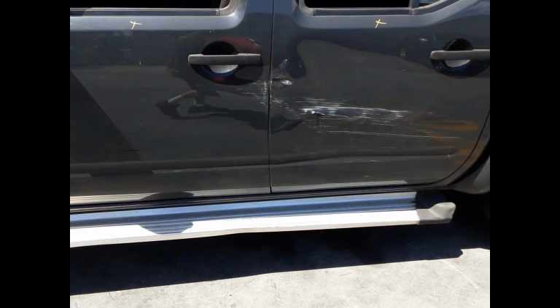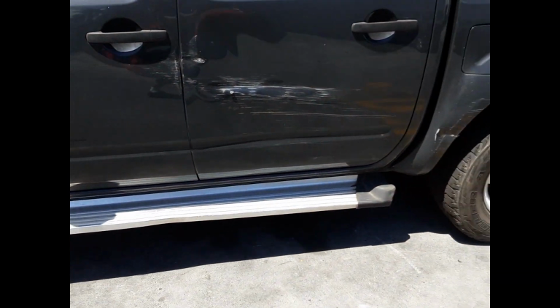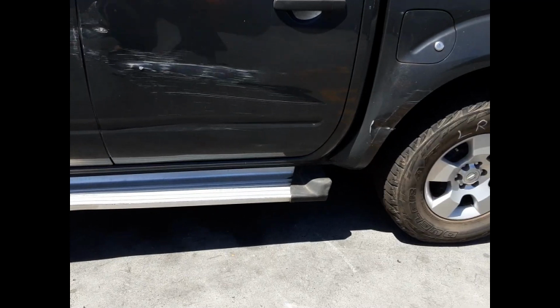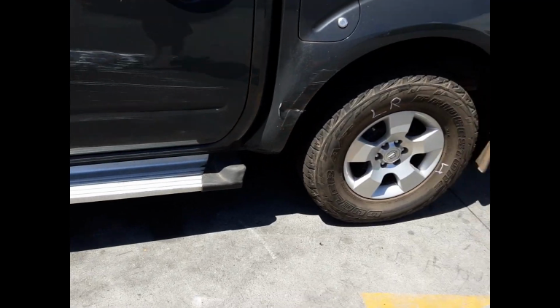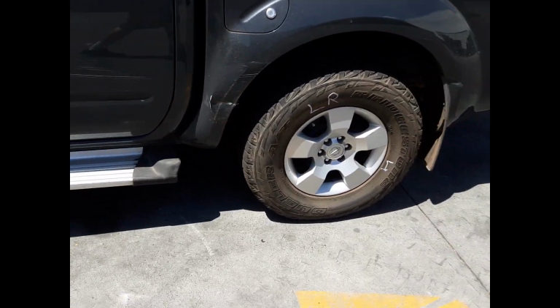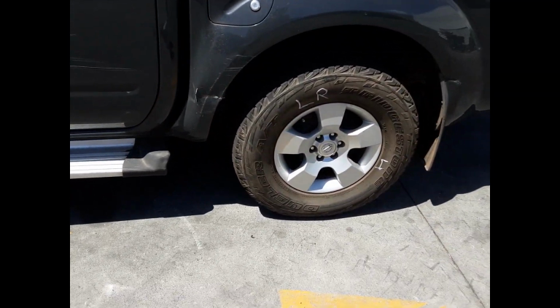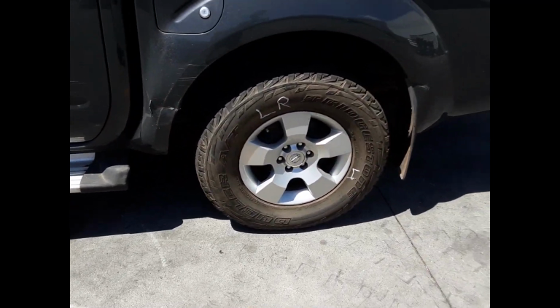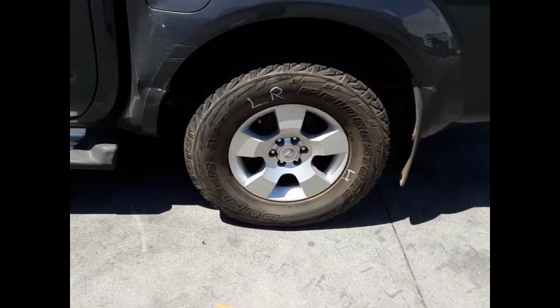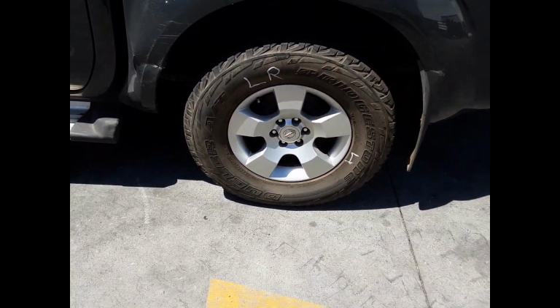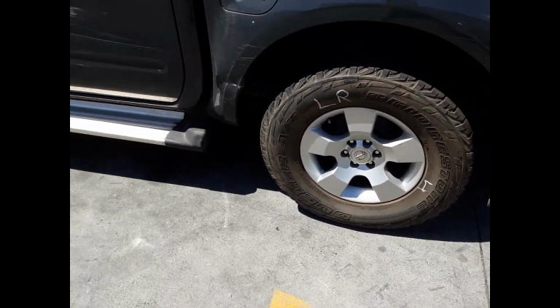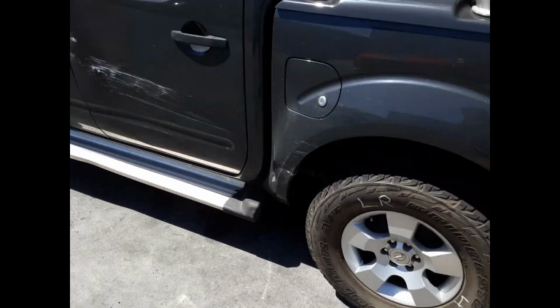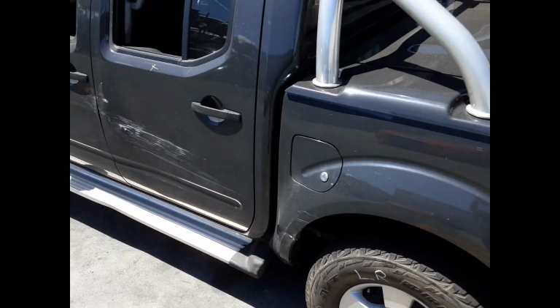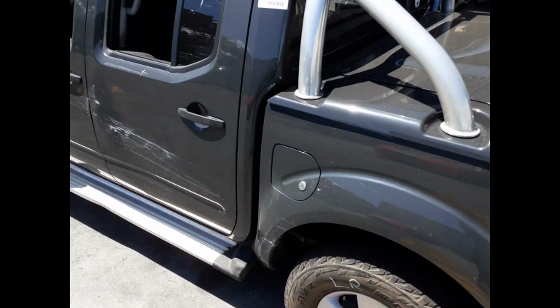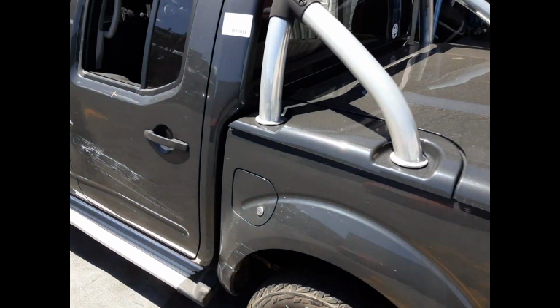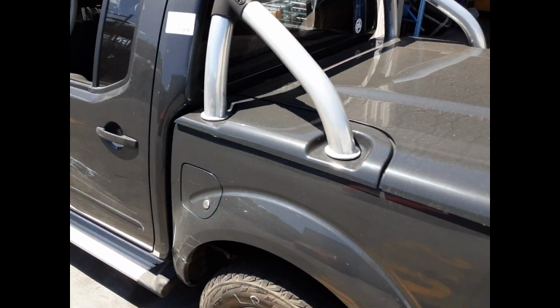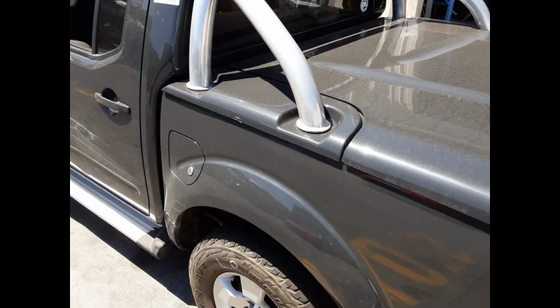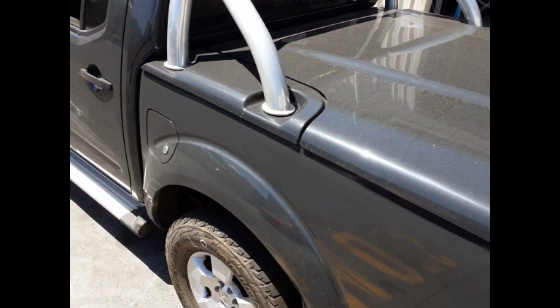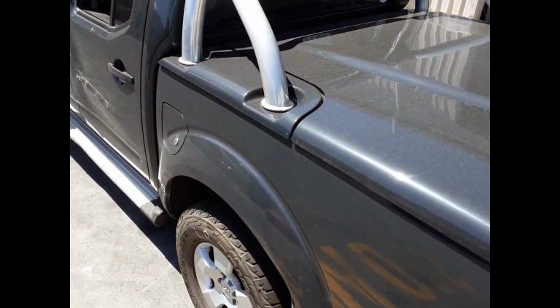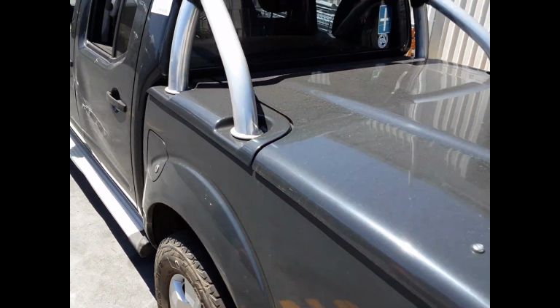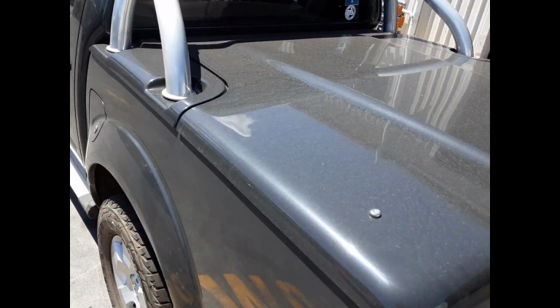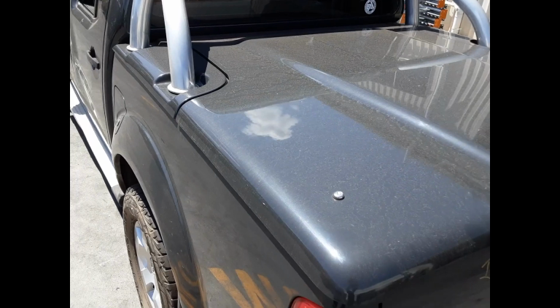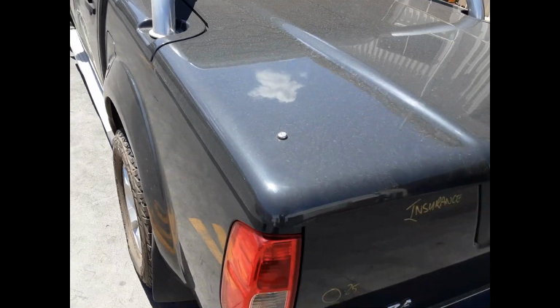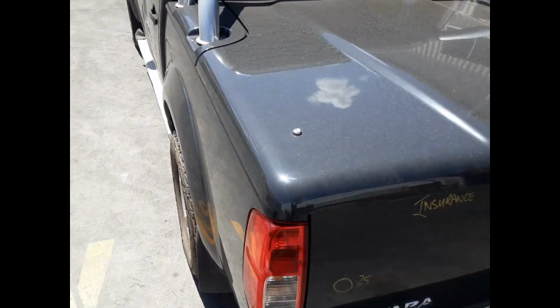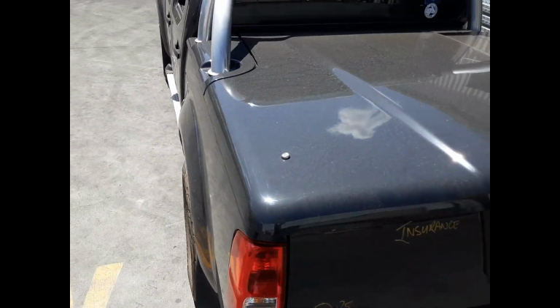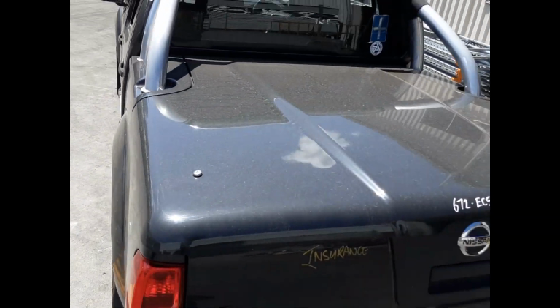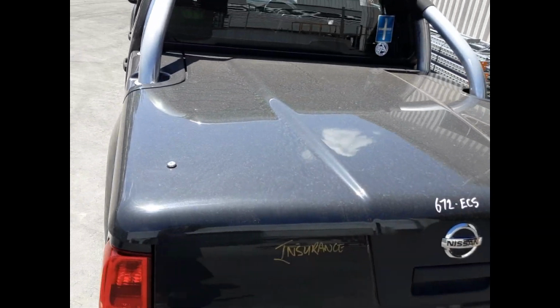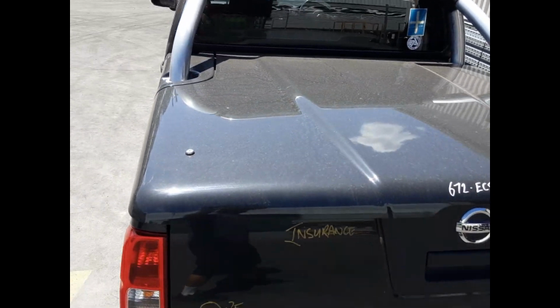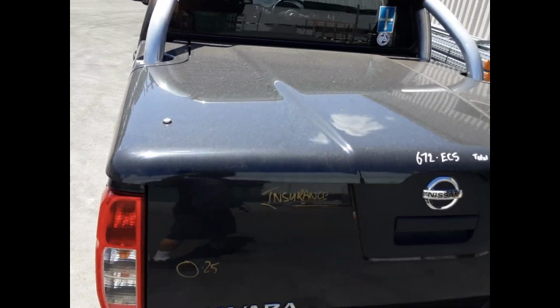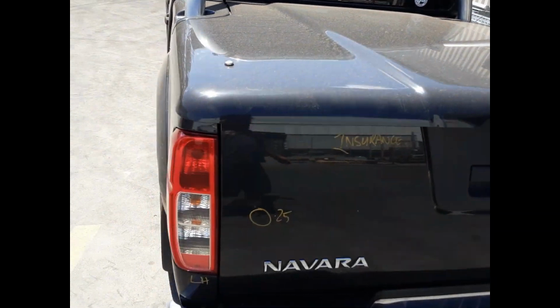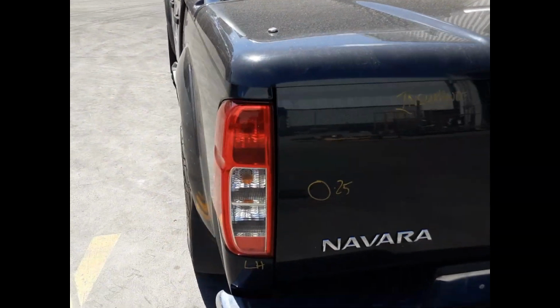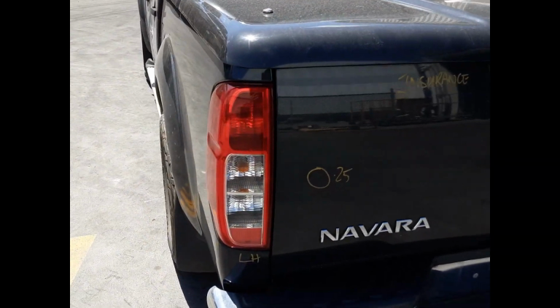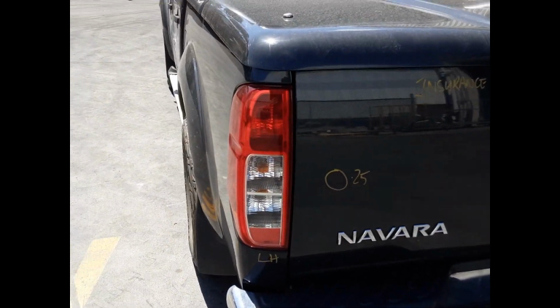Left rear 16-inch factory alloy mag with a good tyre, factory fitted hard lid and sports bar with all bolts and brackets, and the left-hand tail light.